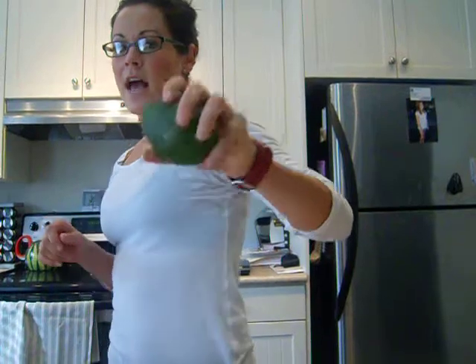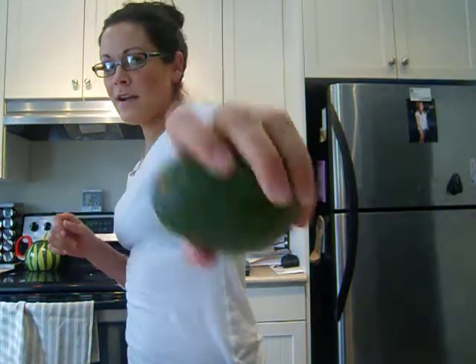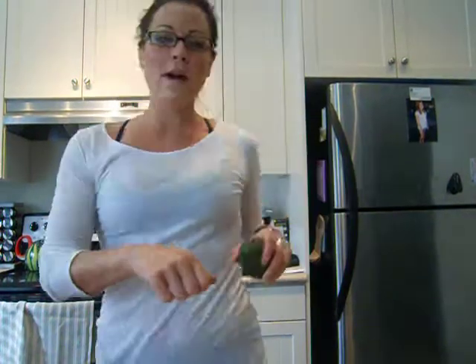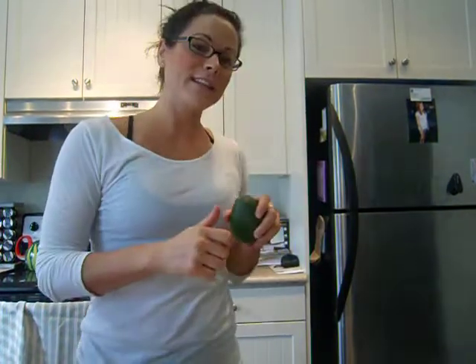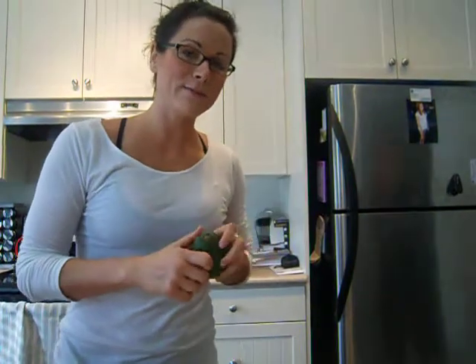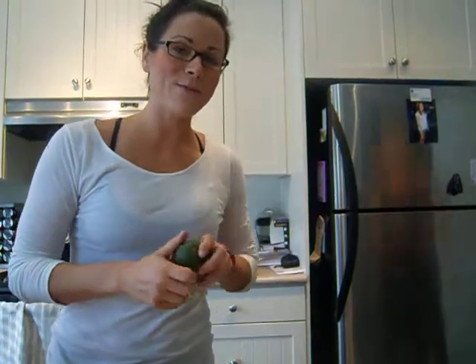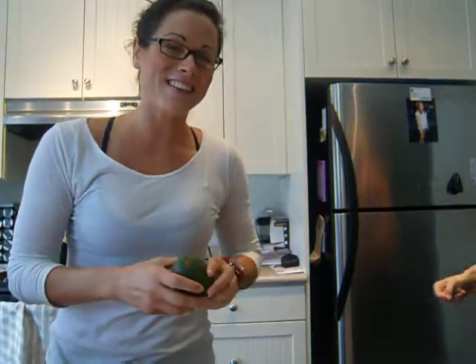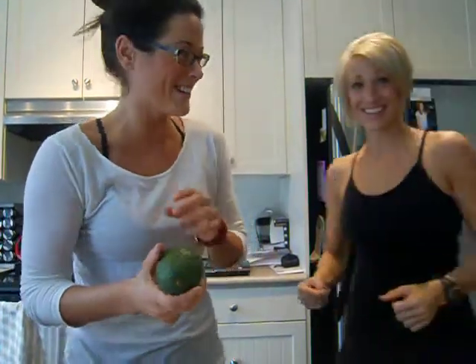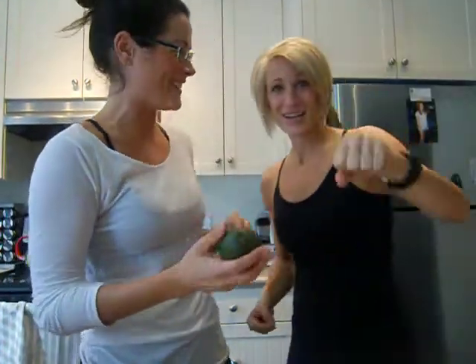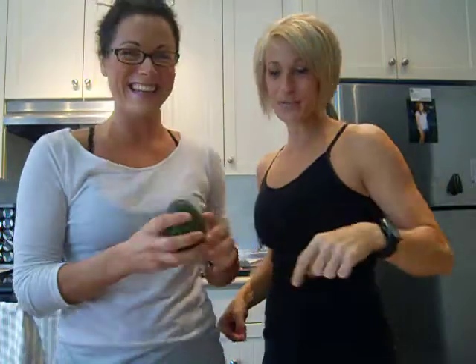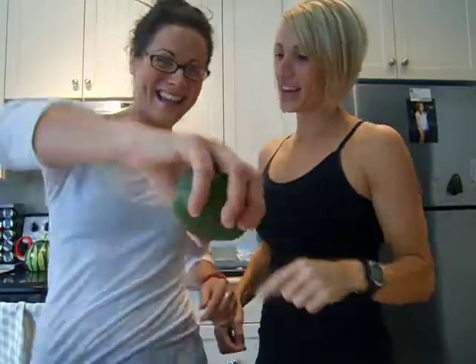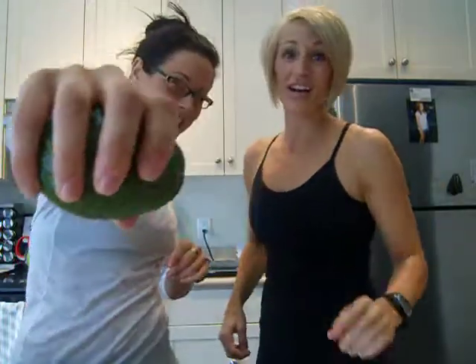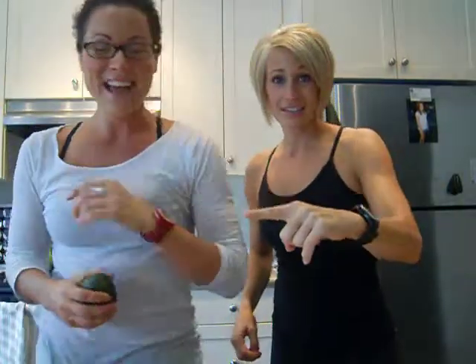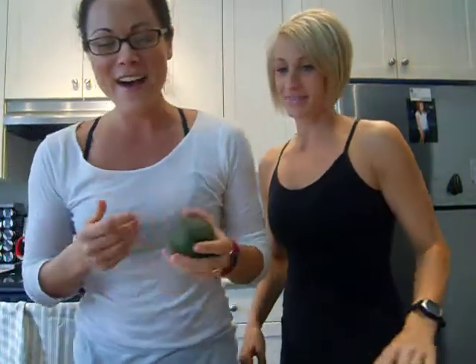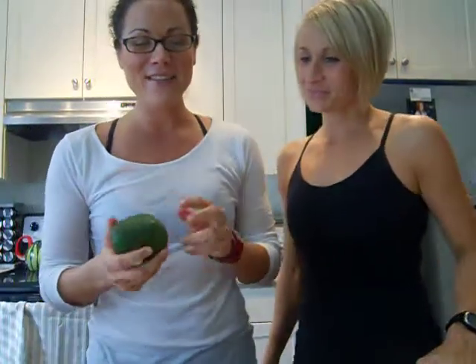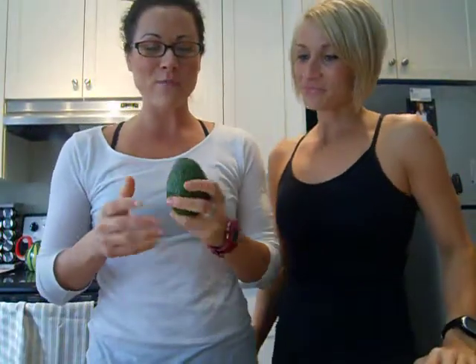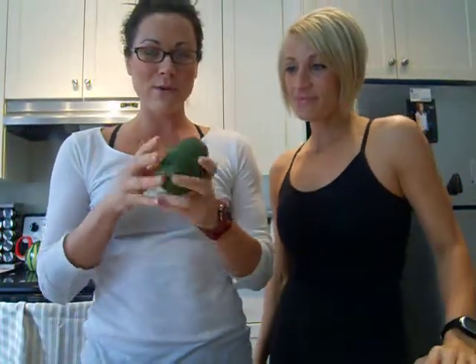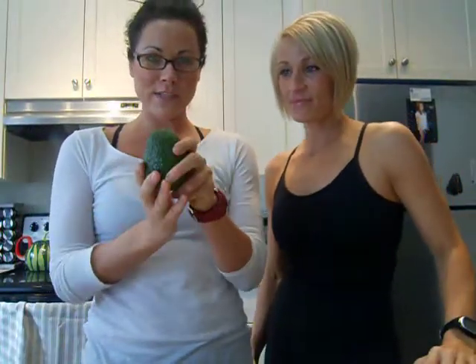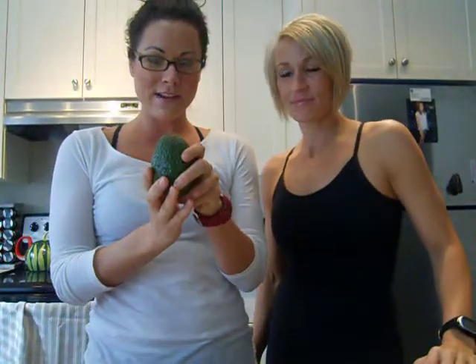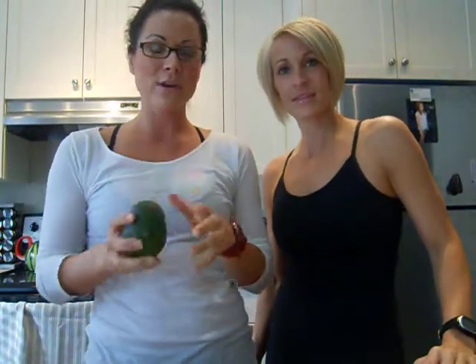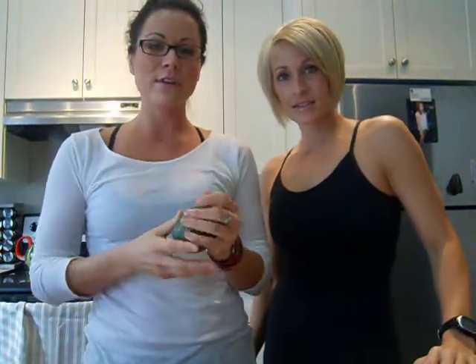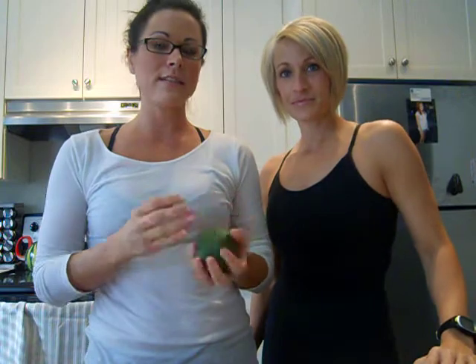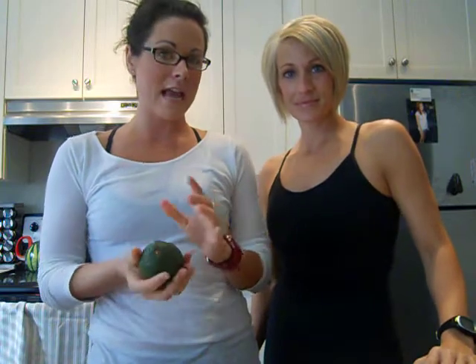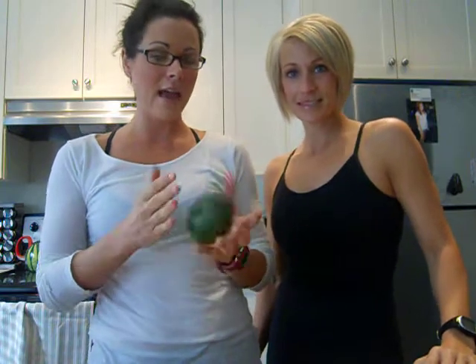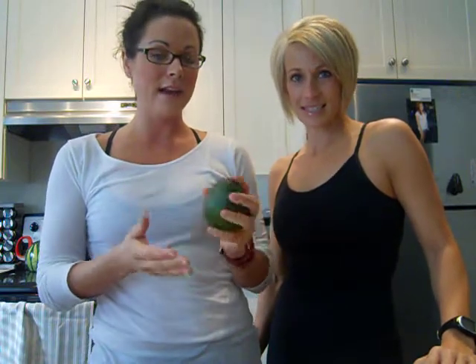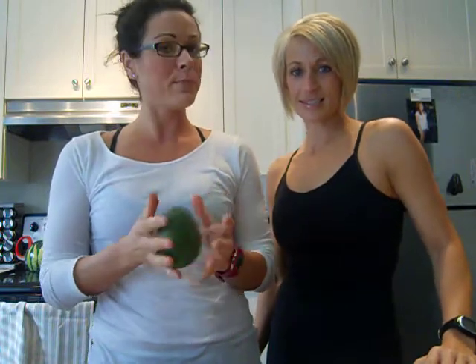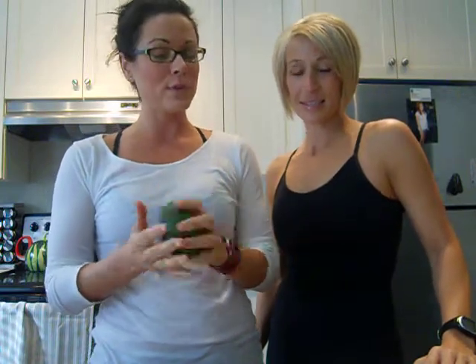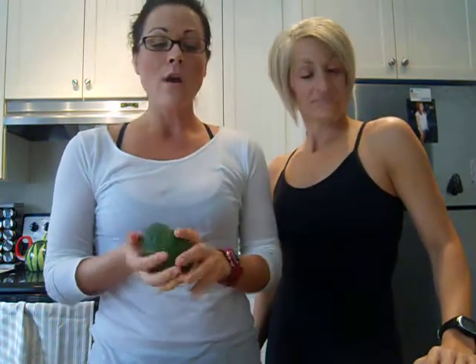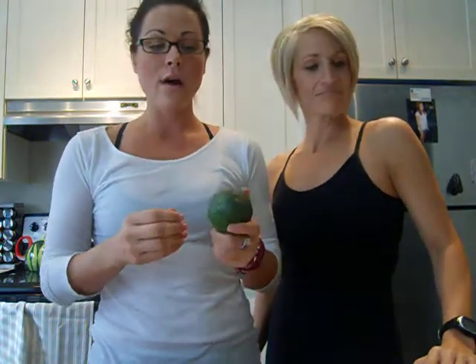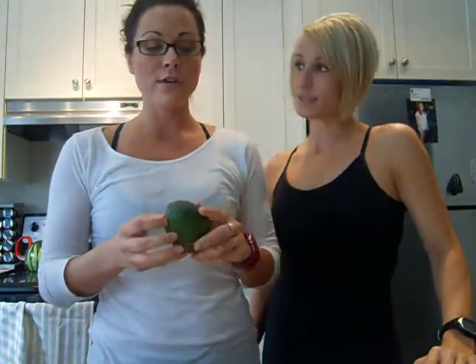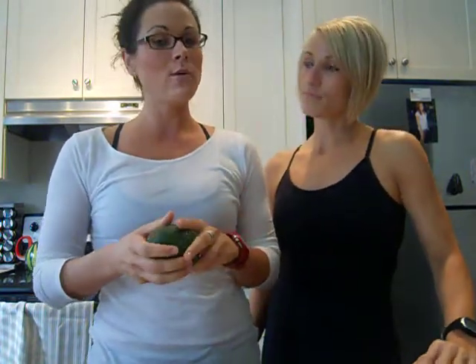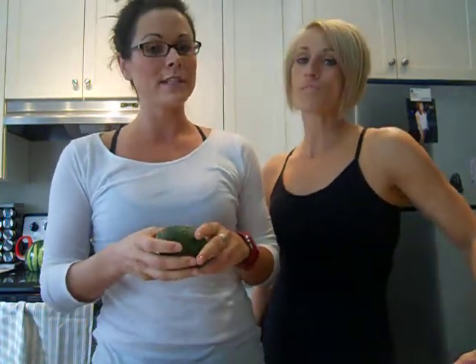Hi there! Welcome to Cleaning Tips 101 with Leslie and Tracy. You're going to punch them all with that avocado. This is what we're going to be focusing on right now — we're going to do a little snack and a dip. We're going to do easy guacamole today.